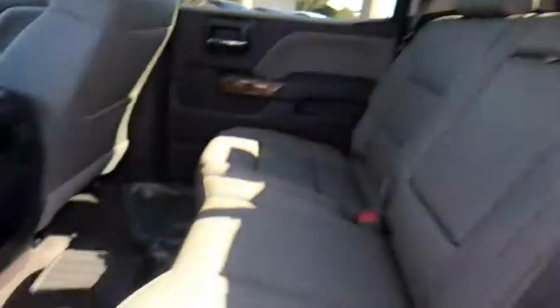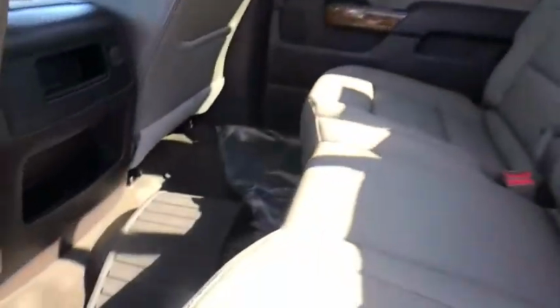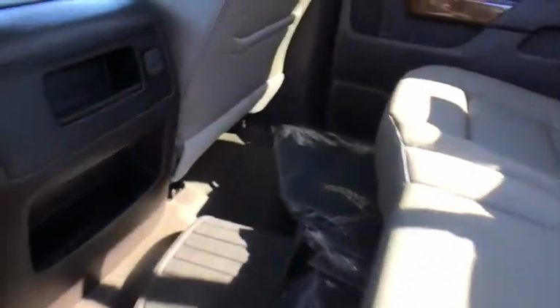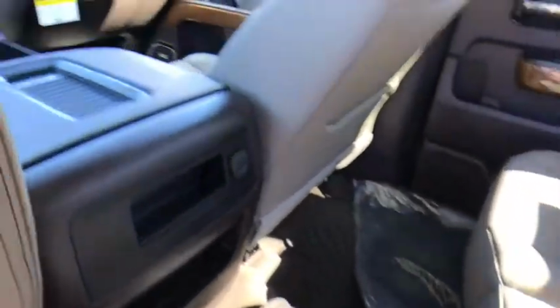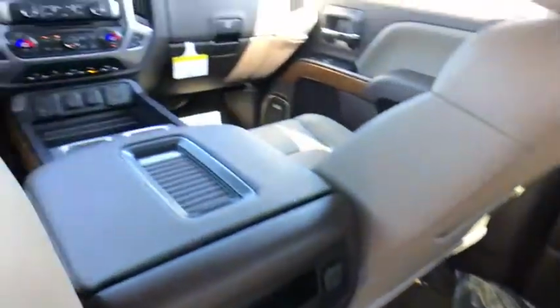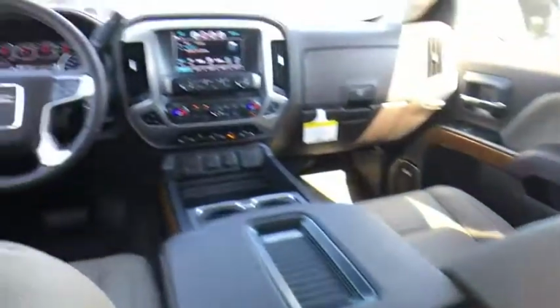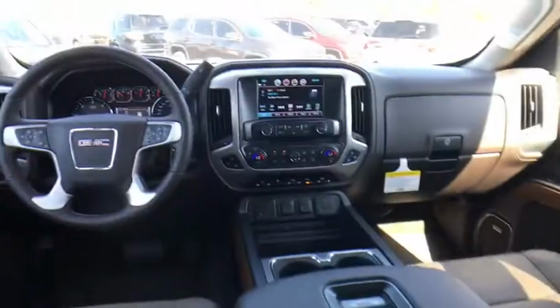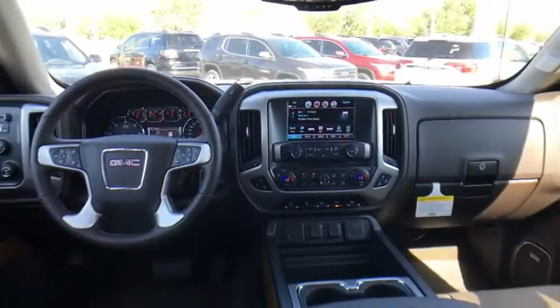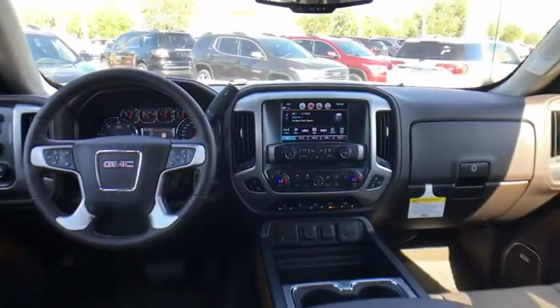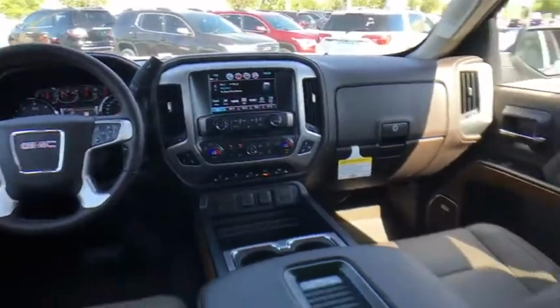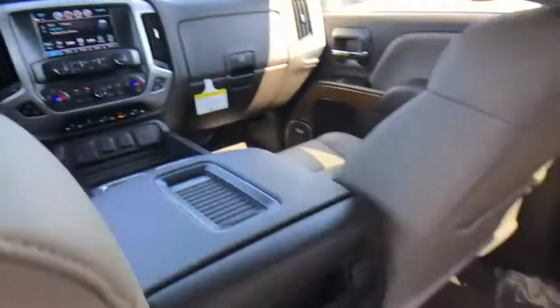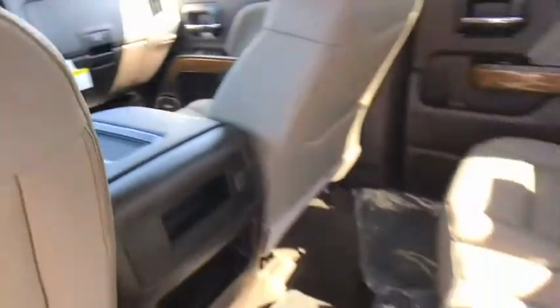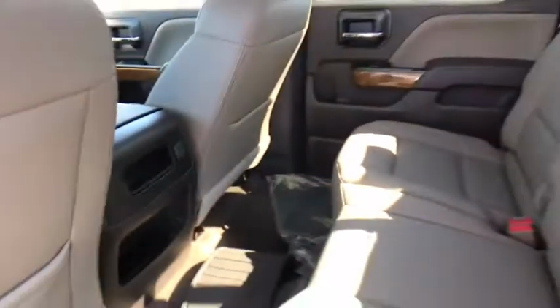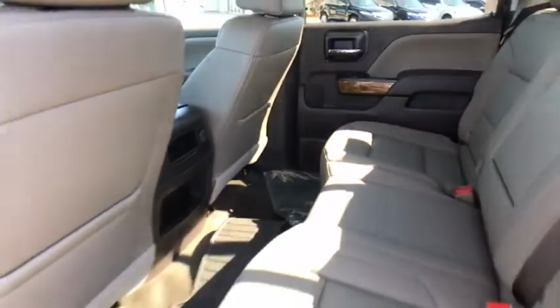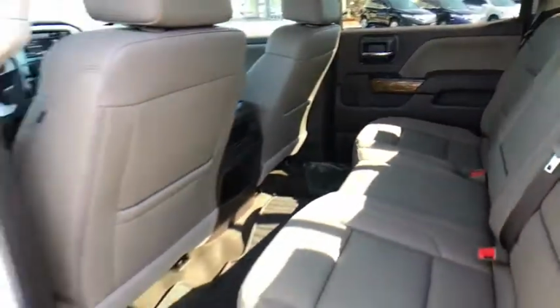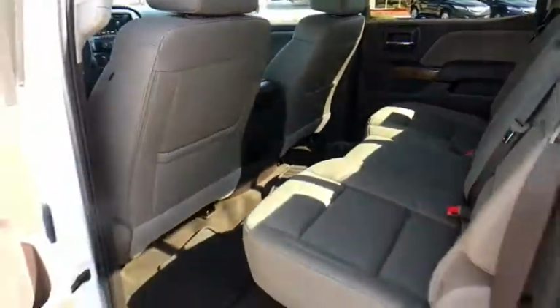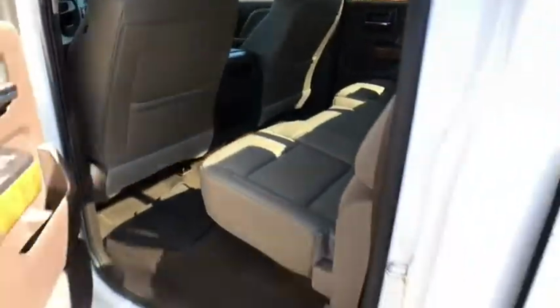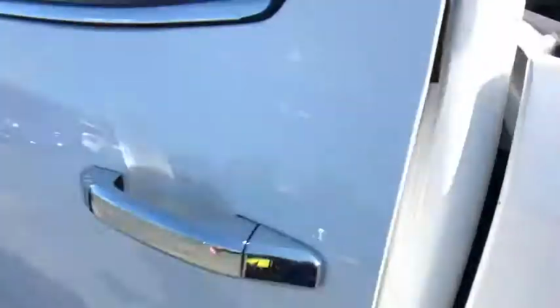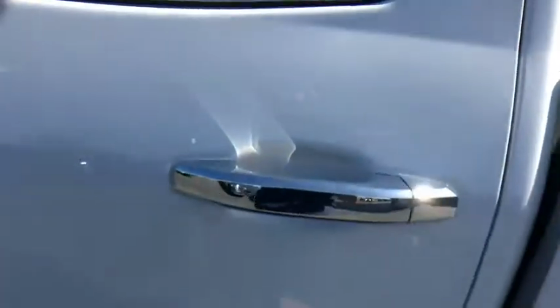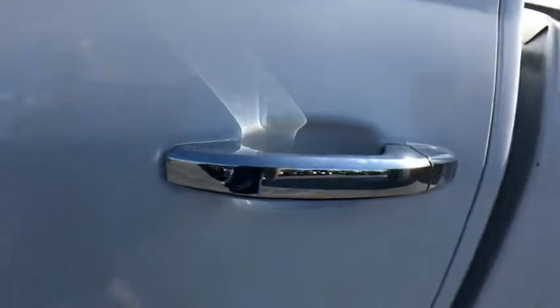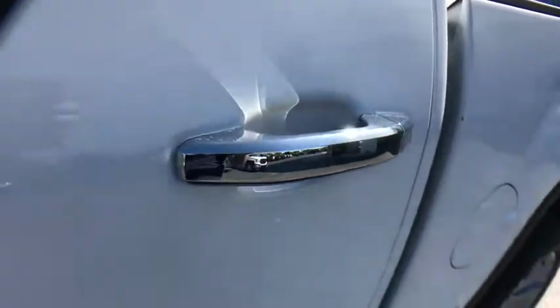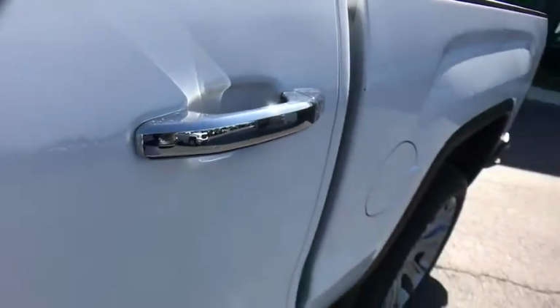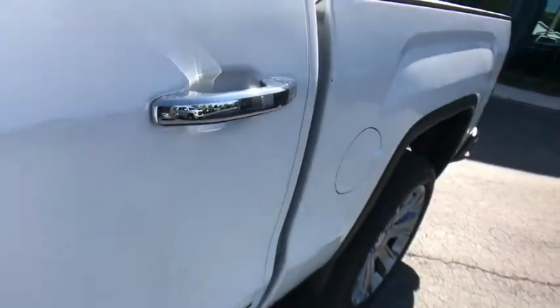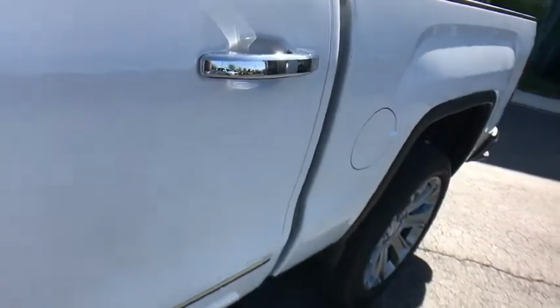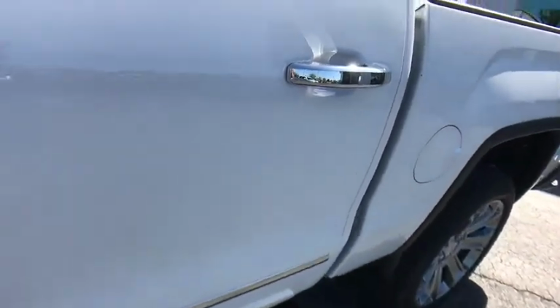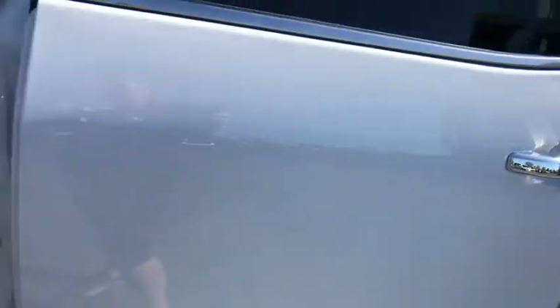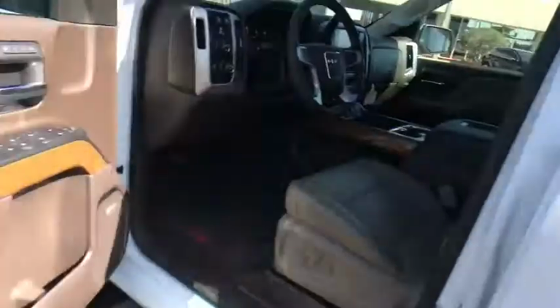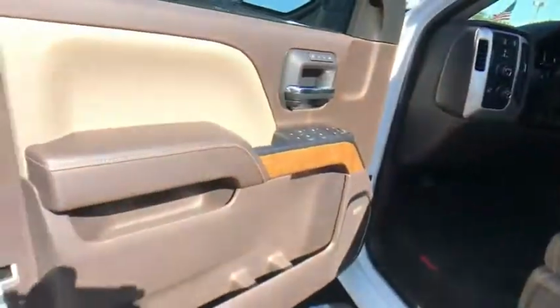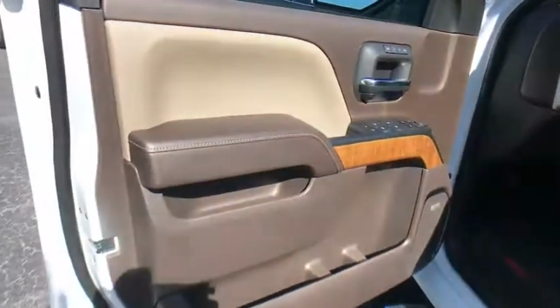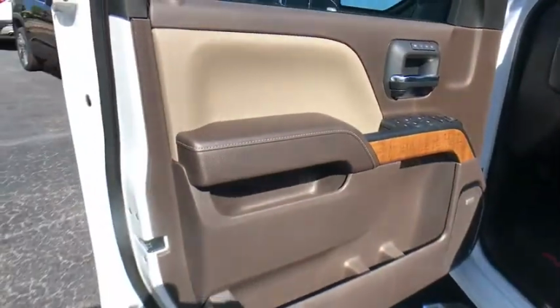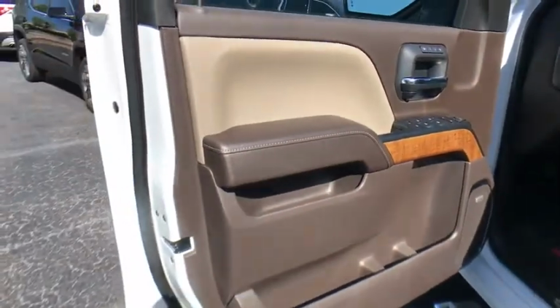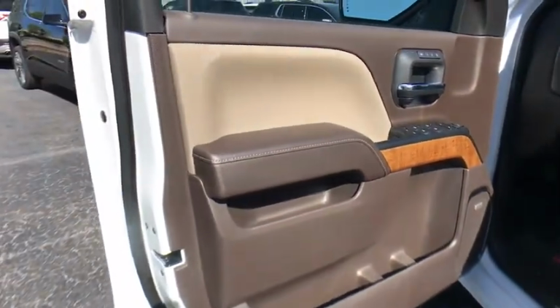Four-wheel disc brakes, universal garage door opener, center armrest, fog lights, electronic stability control, heated front driver and passenger seat, compass, CD player, heated front seat, power windows.